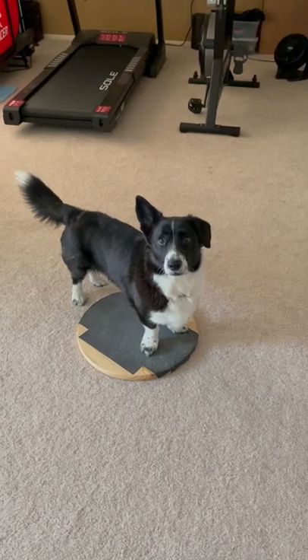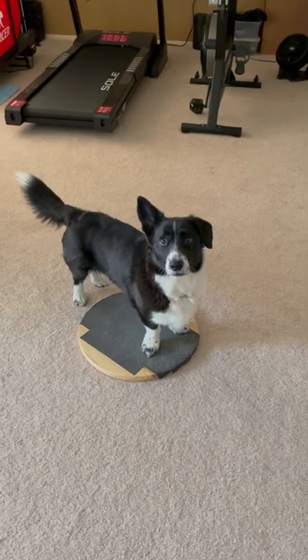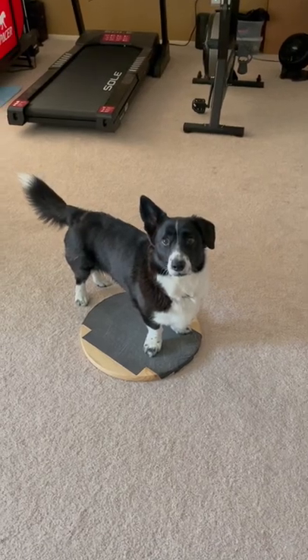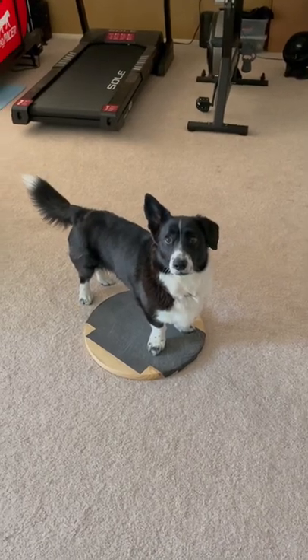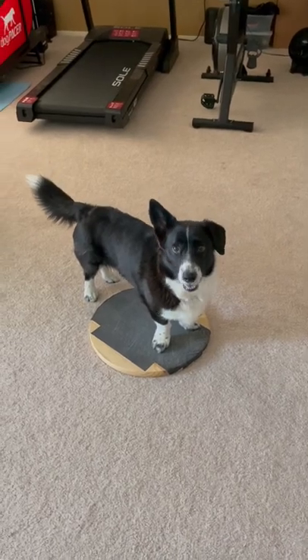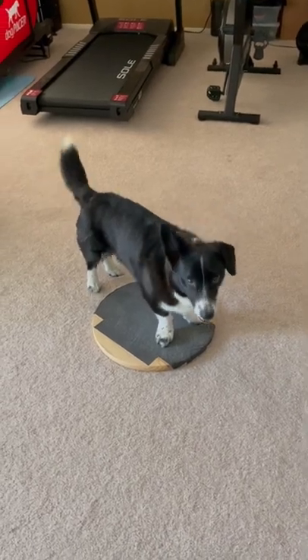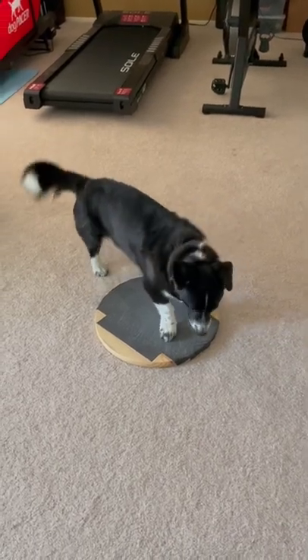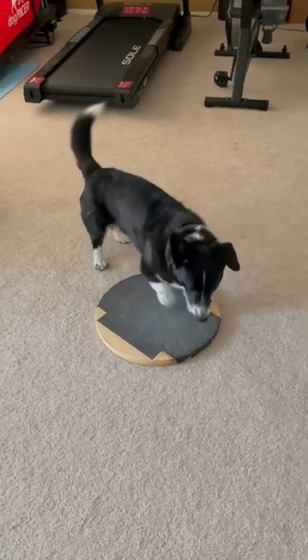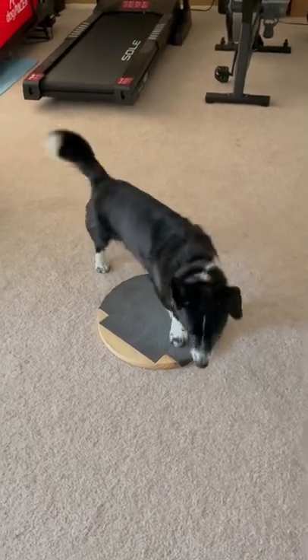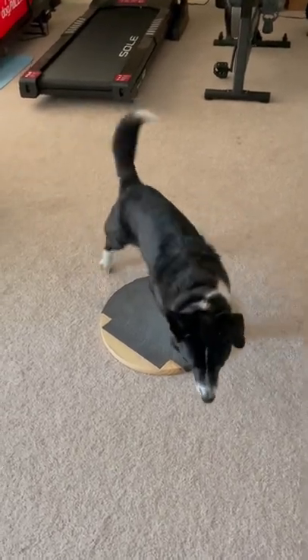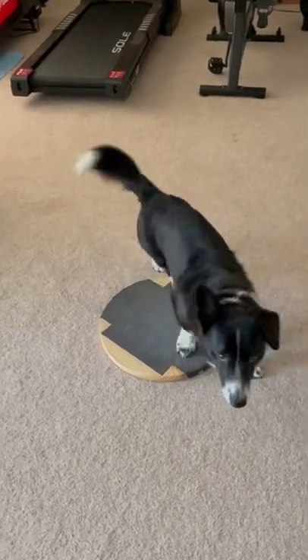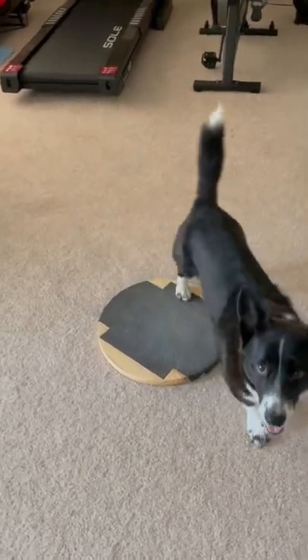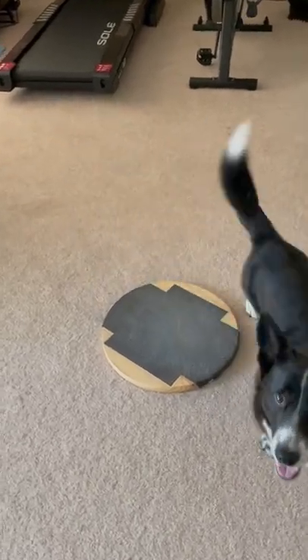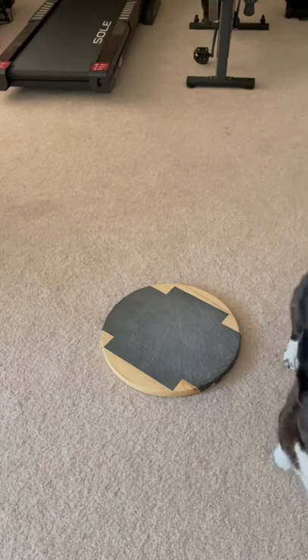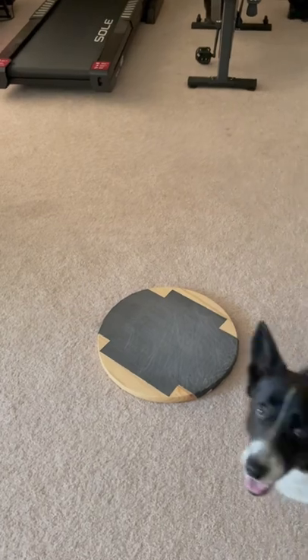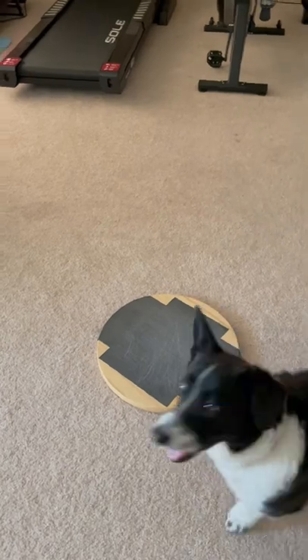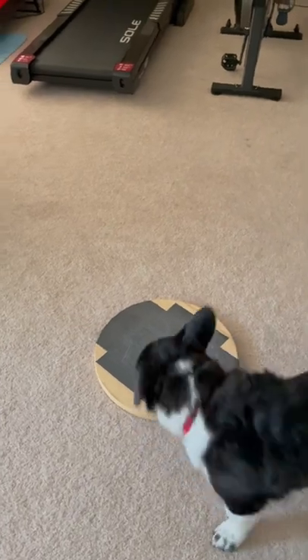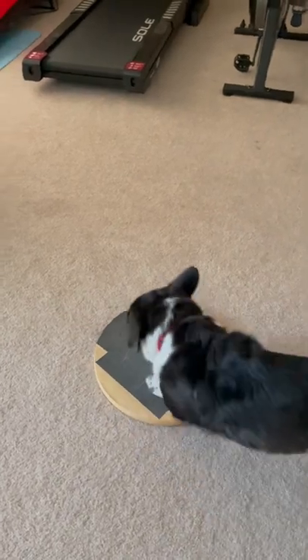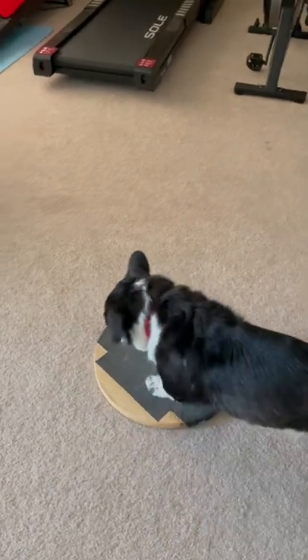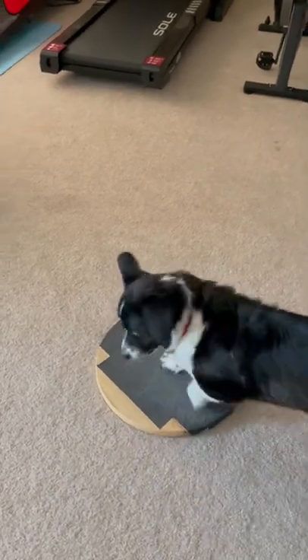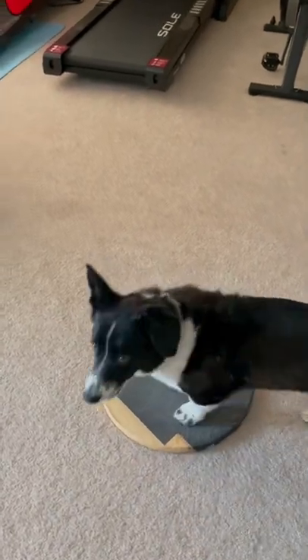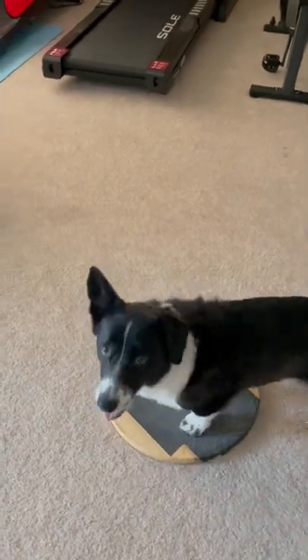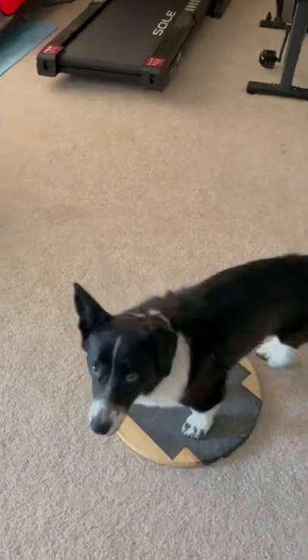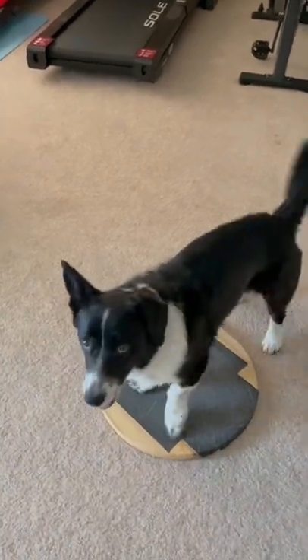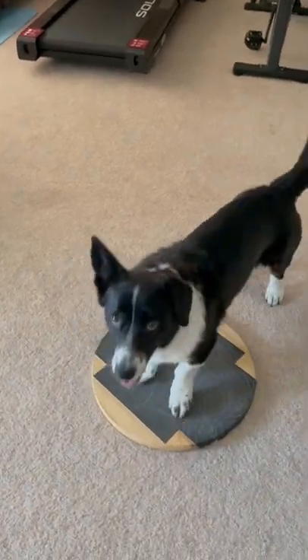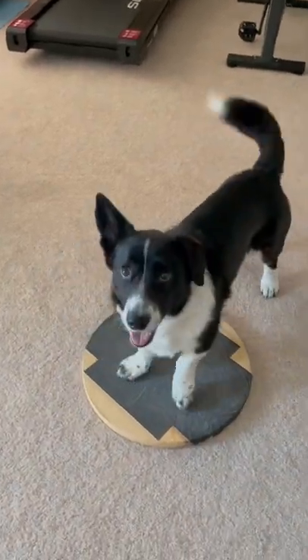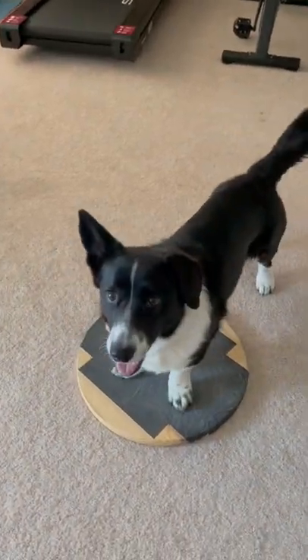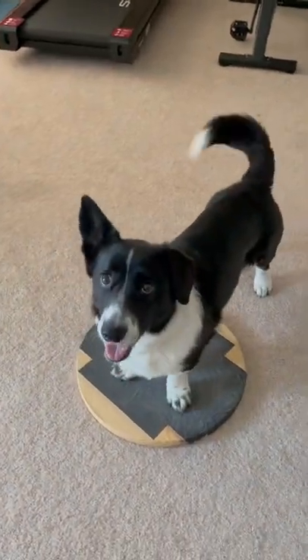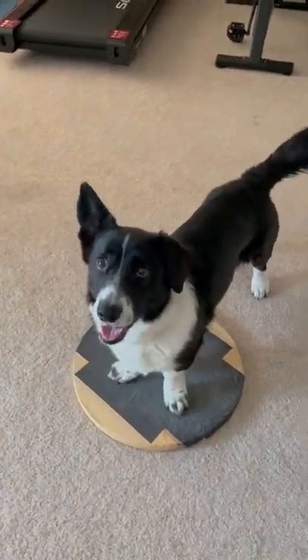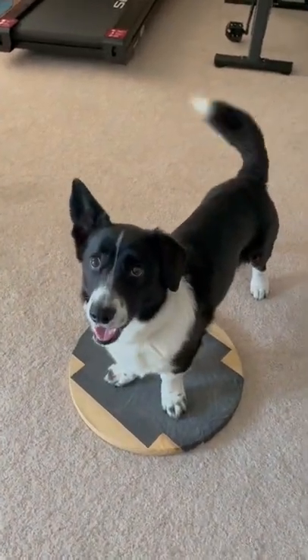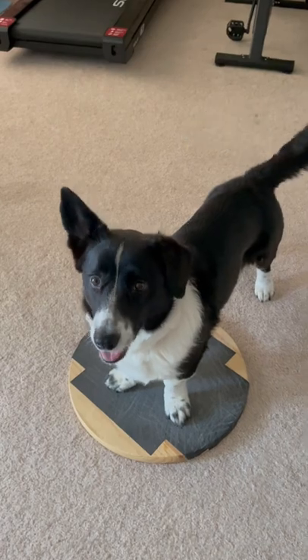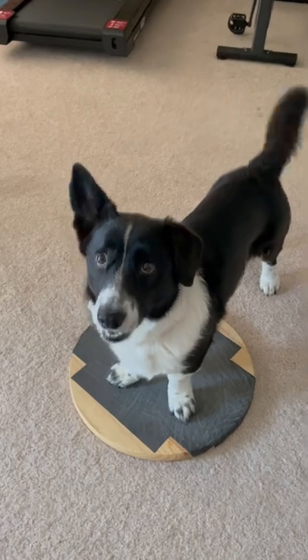I thought I'd just do a quick video today to show you how some of Aldo's tricks can be put to a practical use. He knows the digging command. Digging.